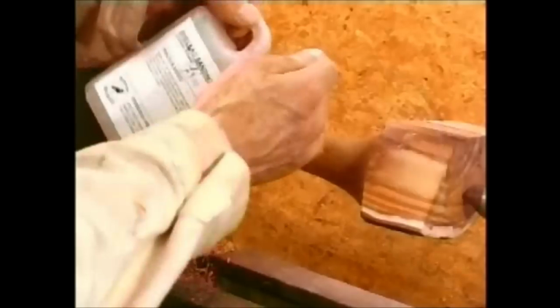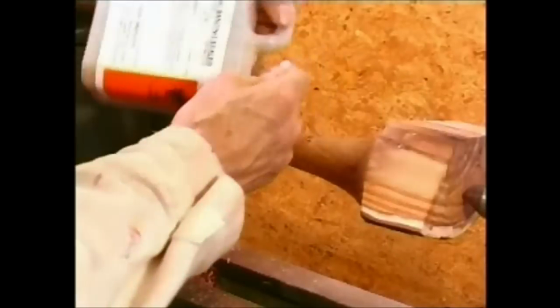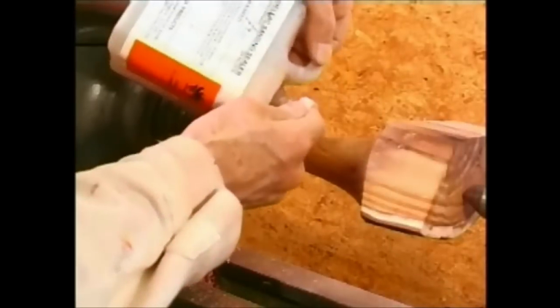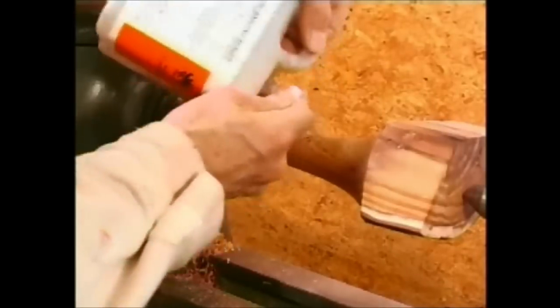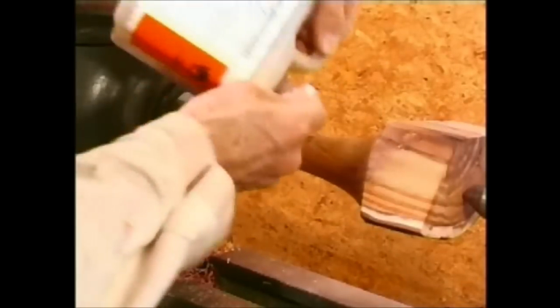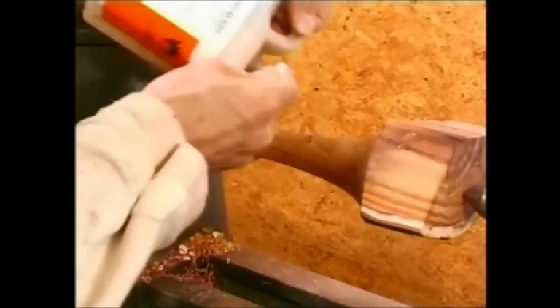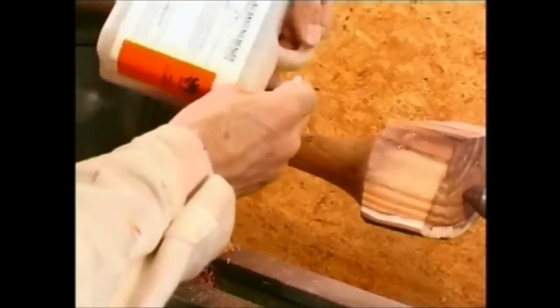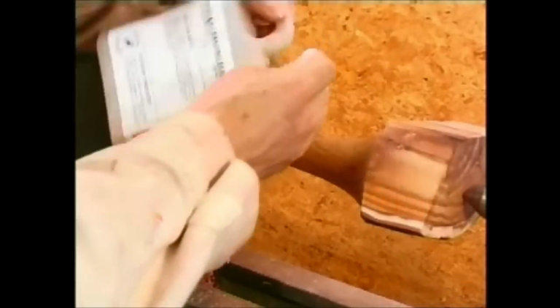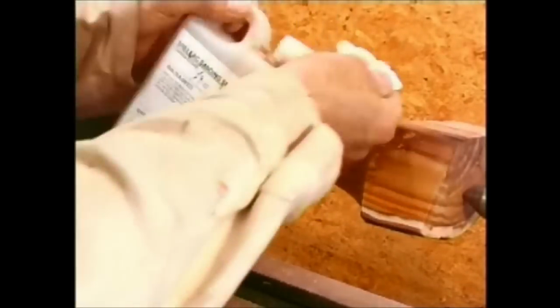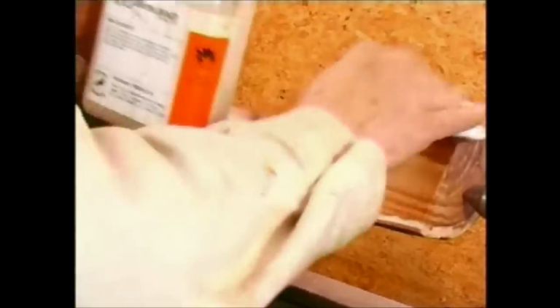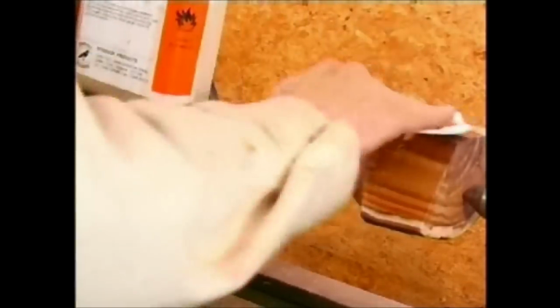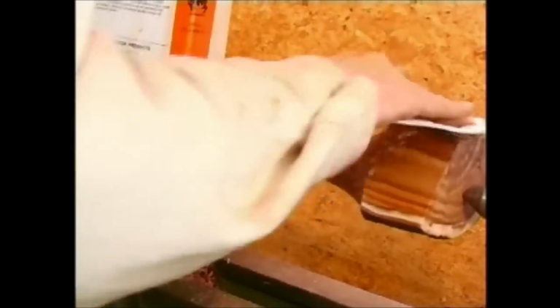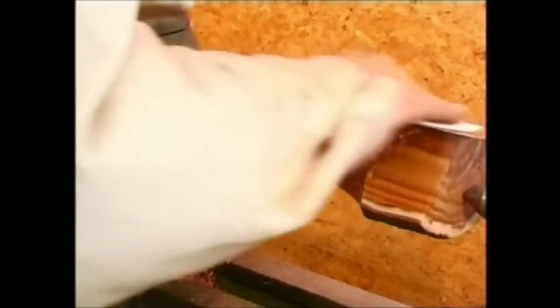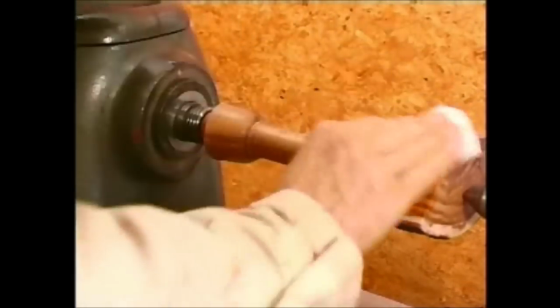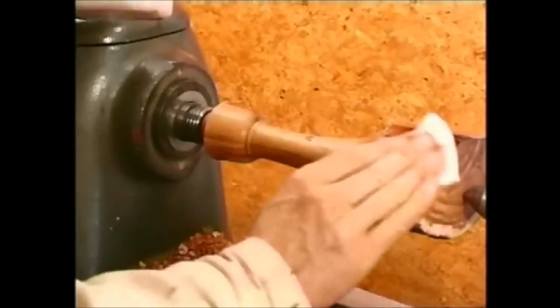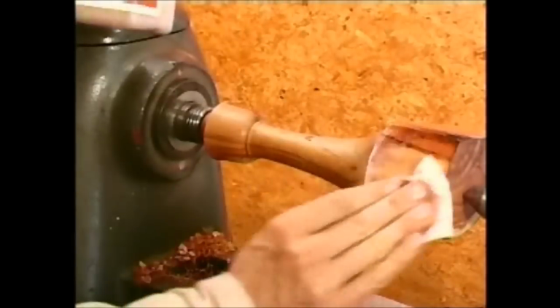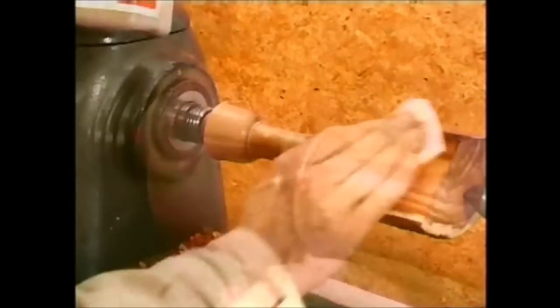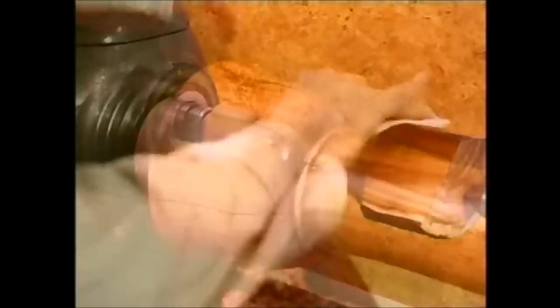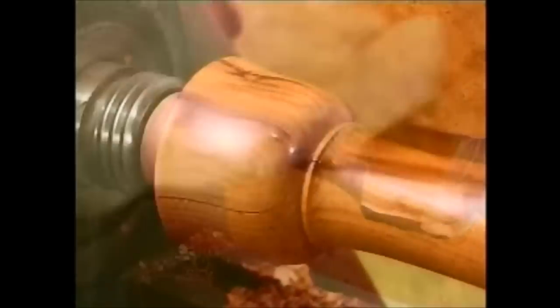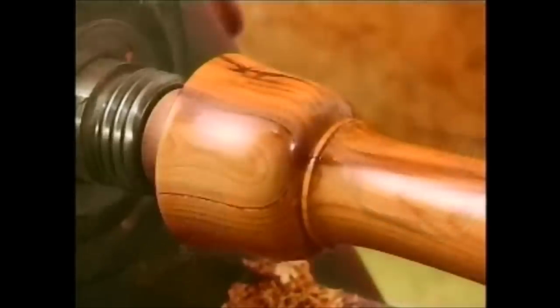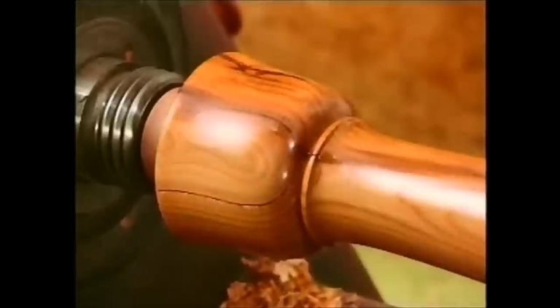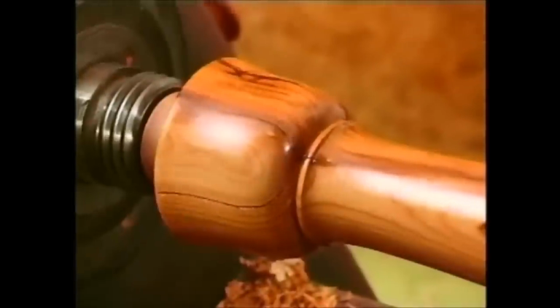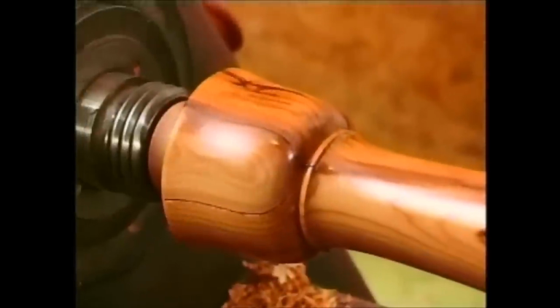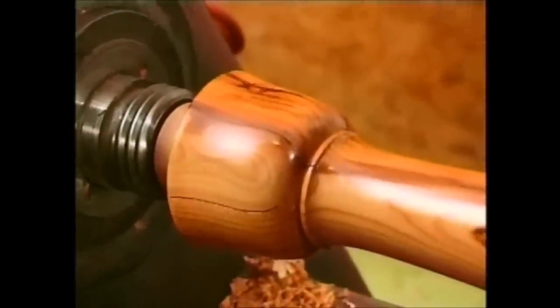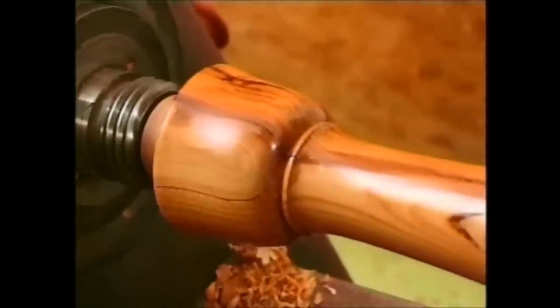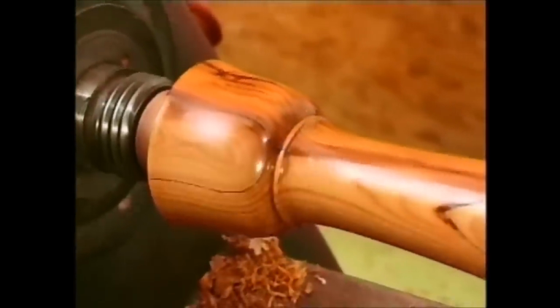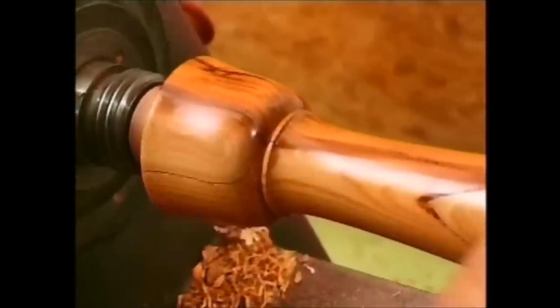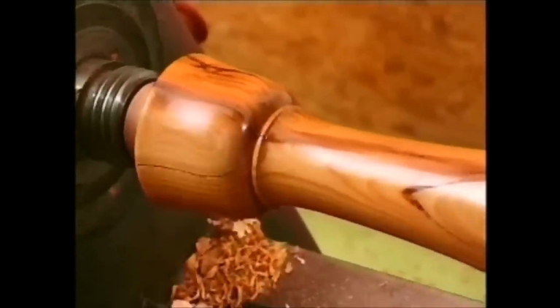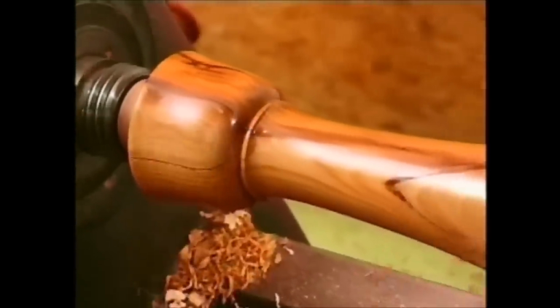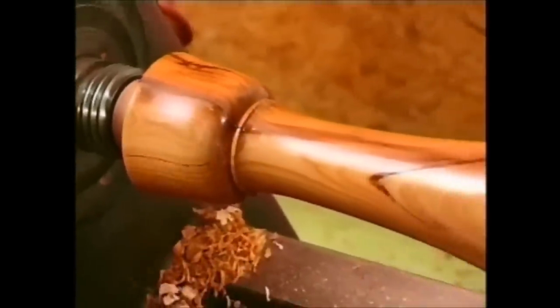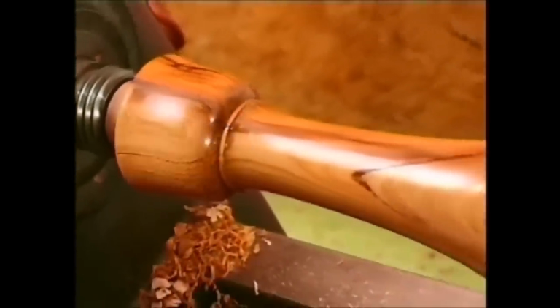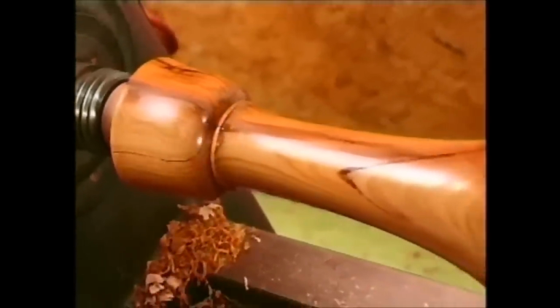Choose your polish carefully. For softer woods, I would use a shellac sanding sealer and wax. This is a low-maintenance finish that quickly looks good.